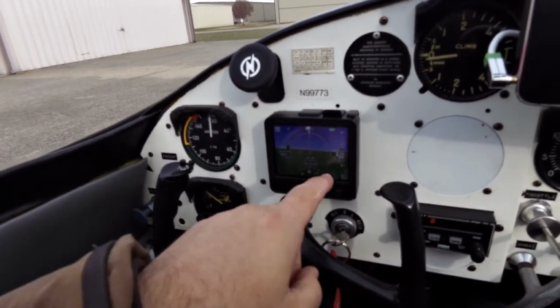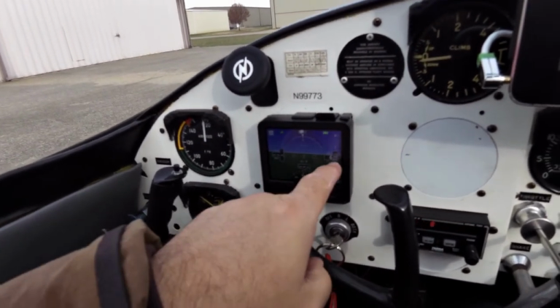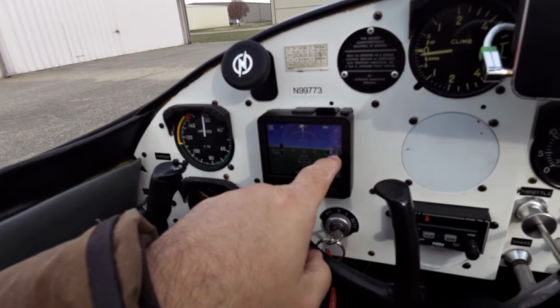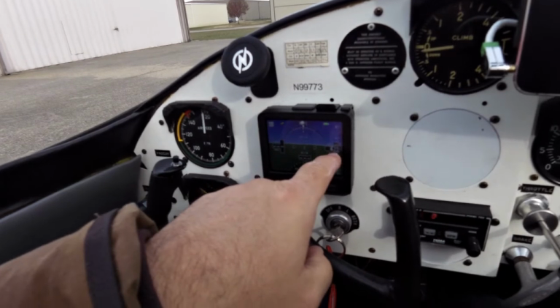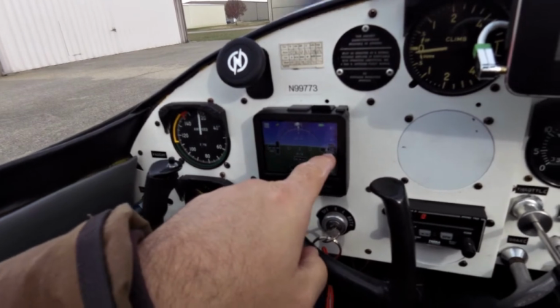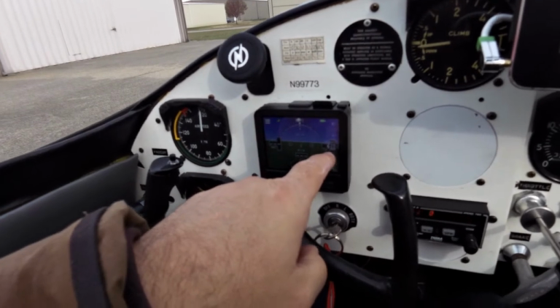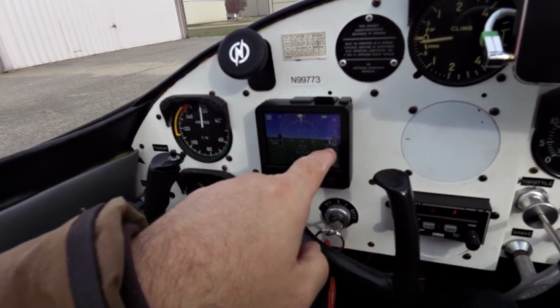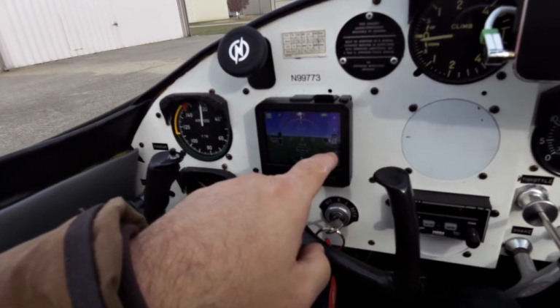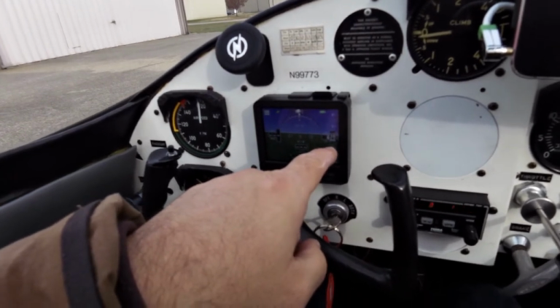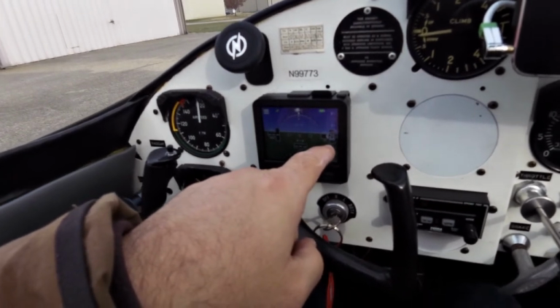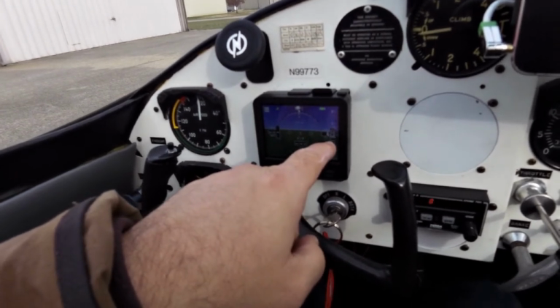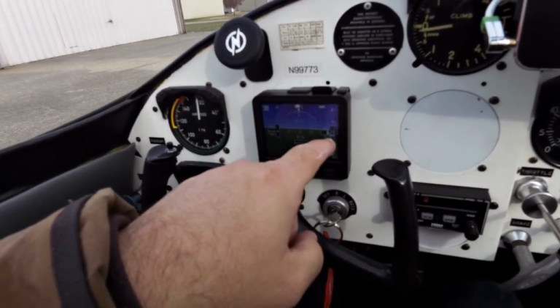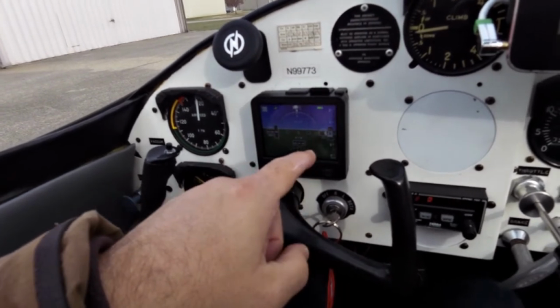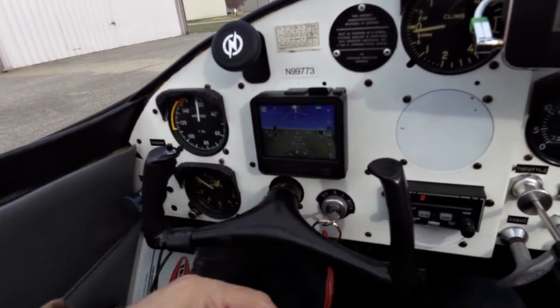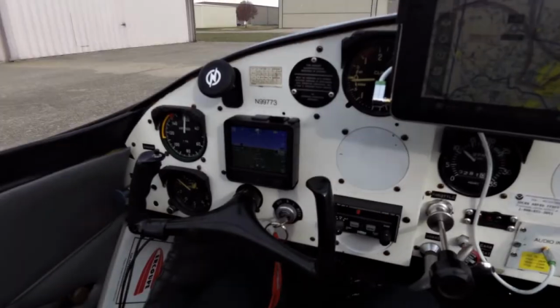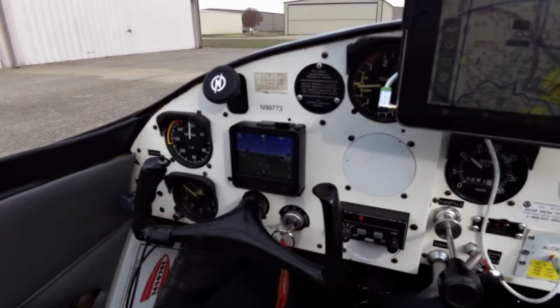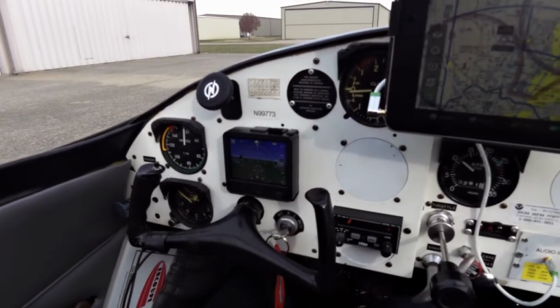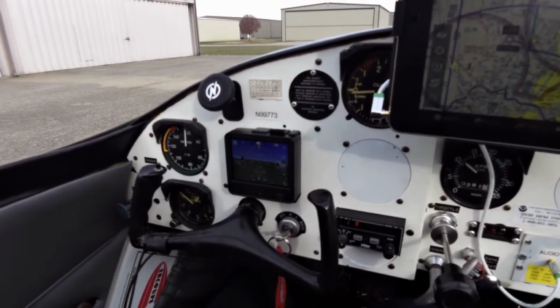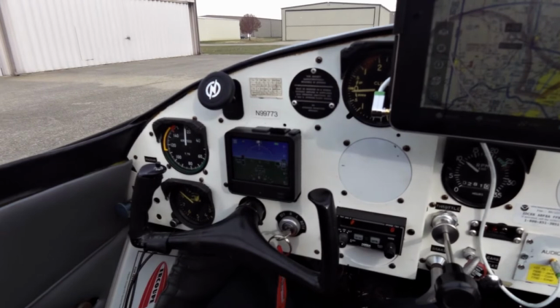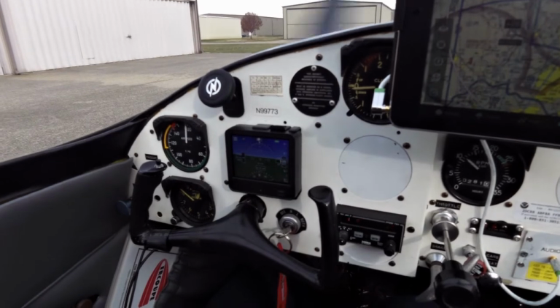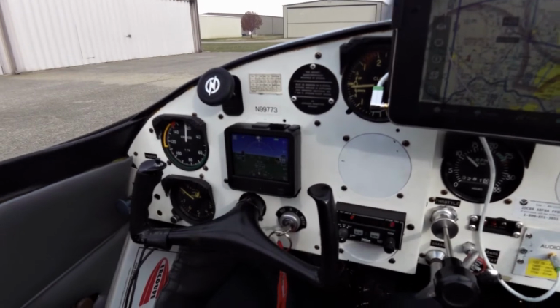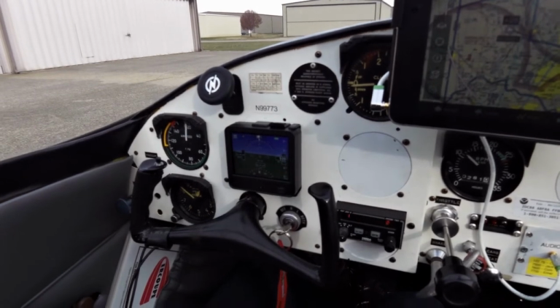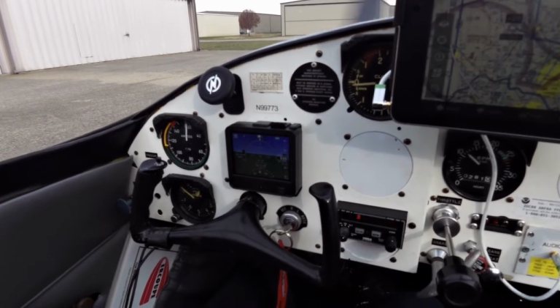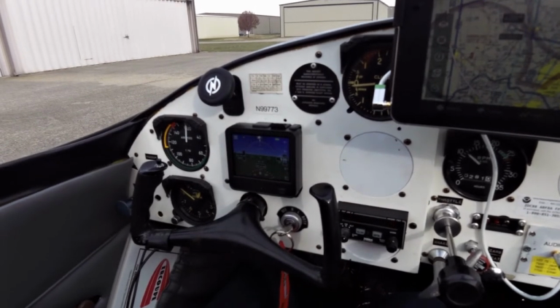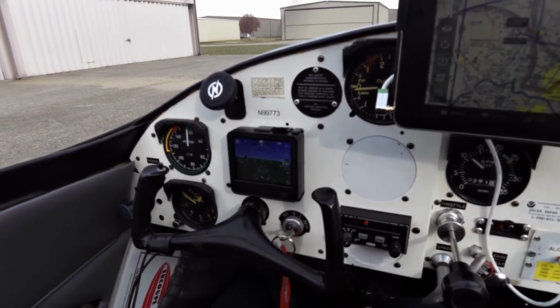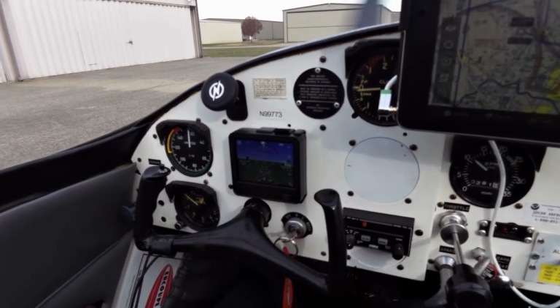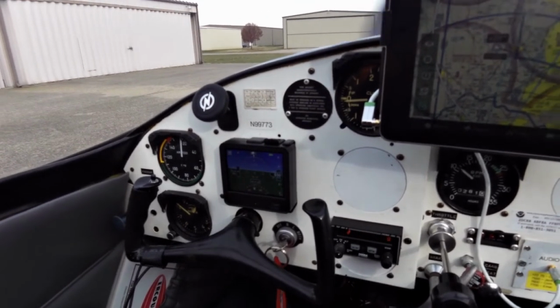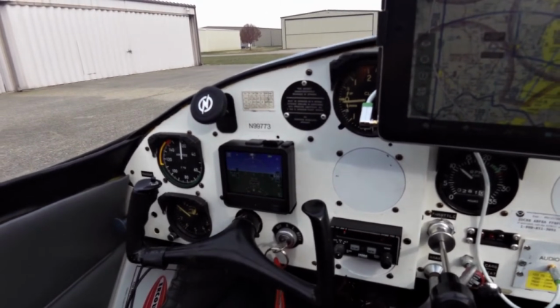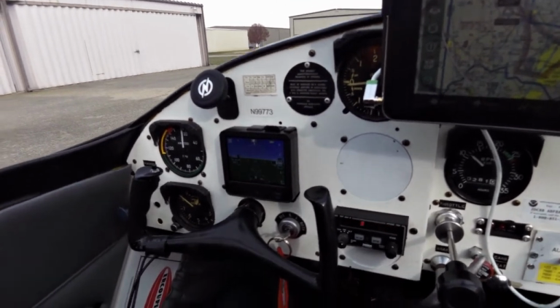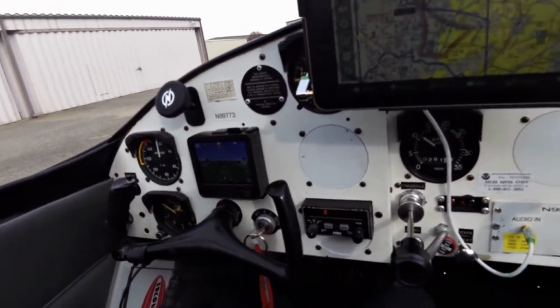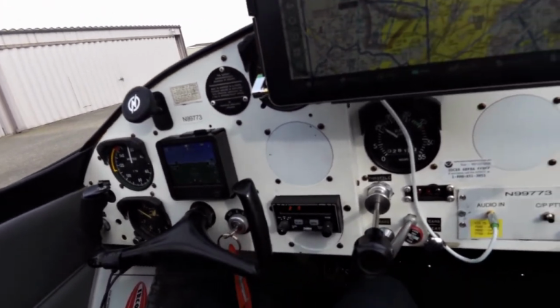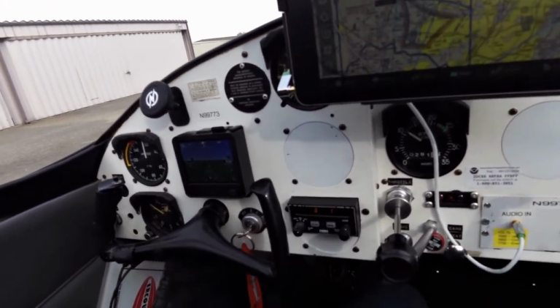As you can see, it's showing 620 feet currently is where I'm at. But this is the Dynon D3. I'll do another check in the air once we get up.